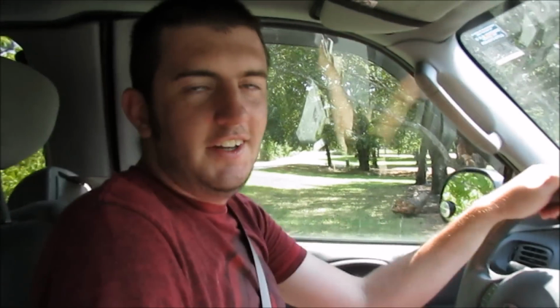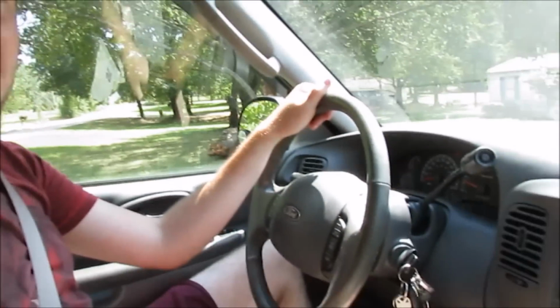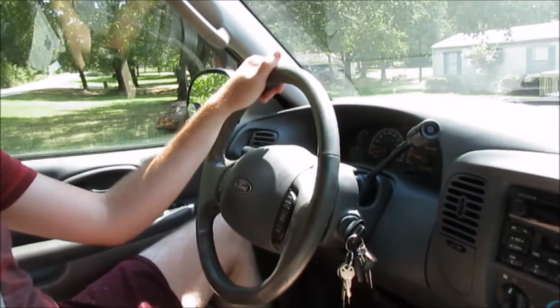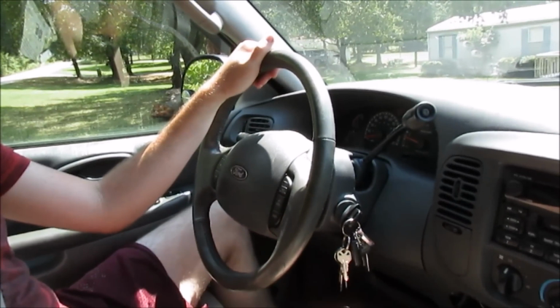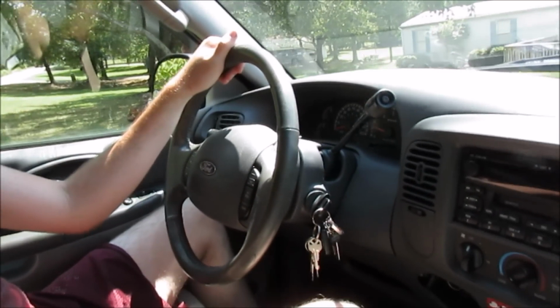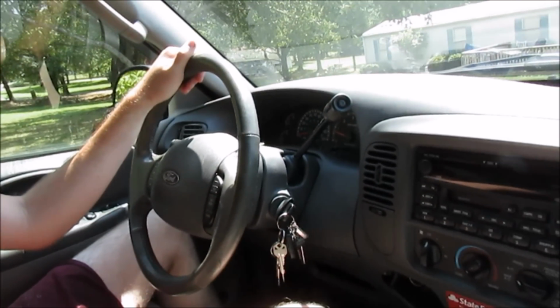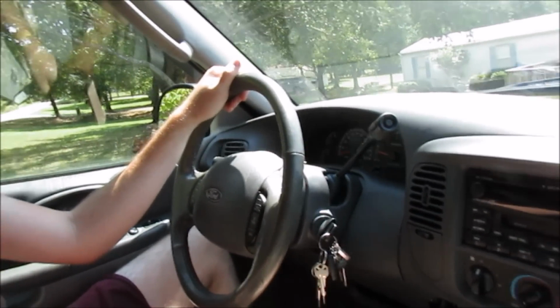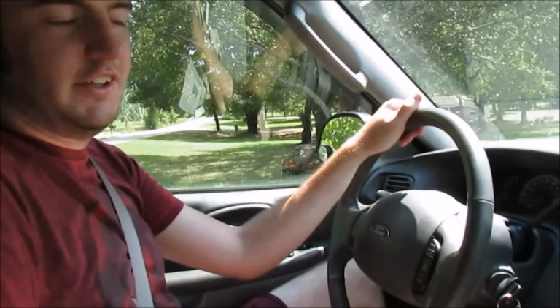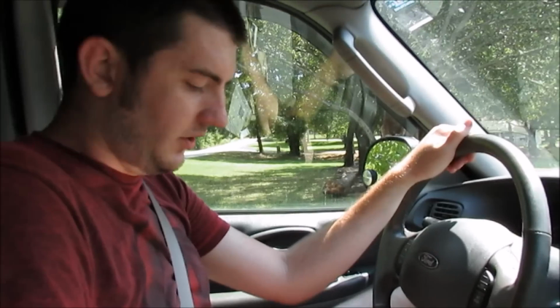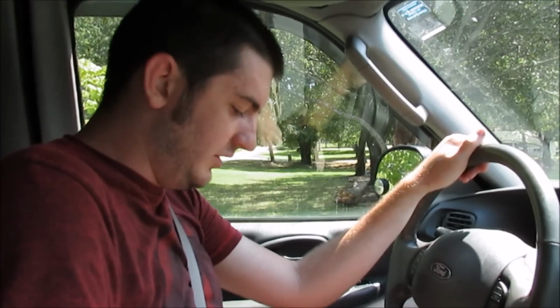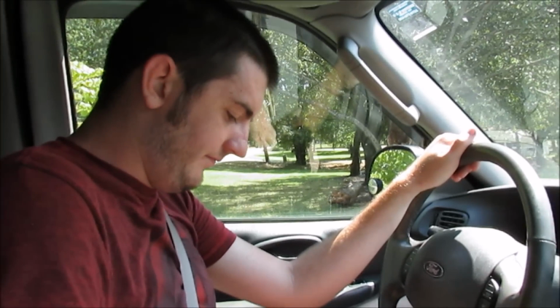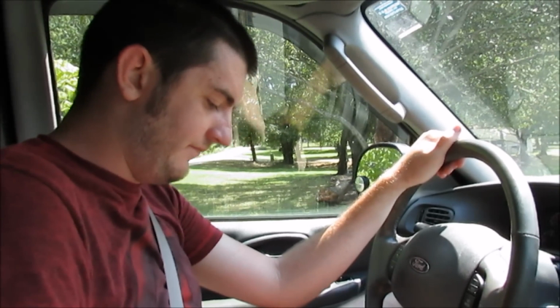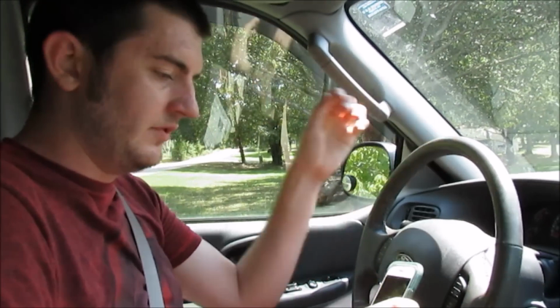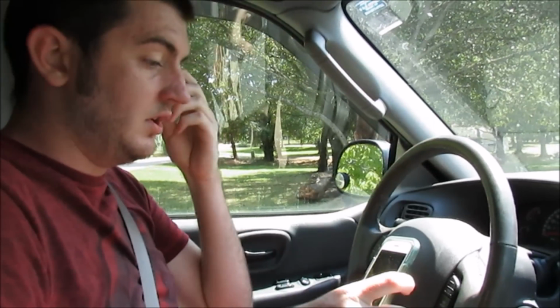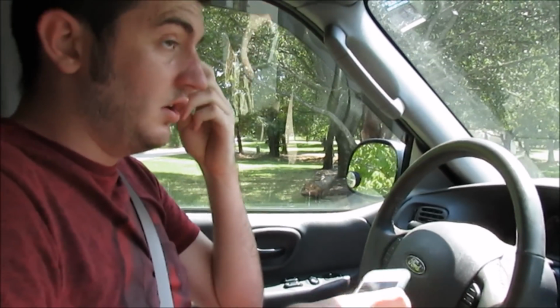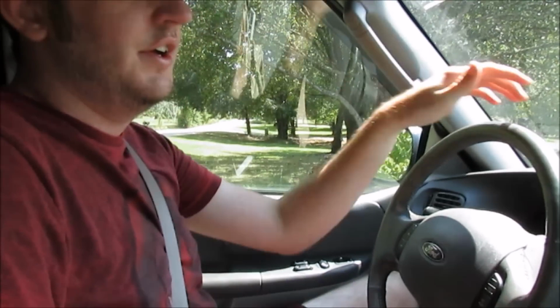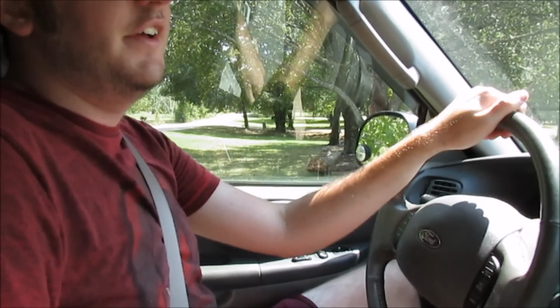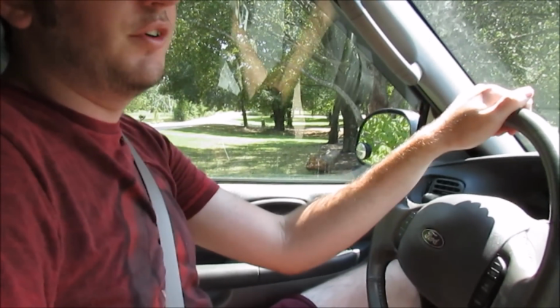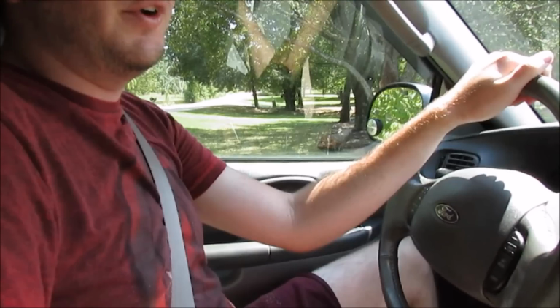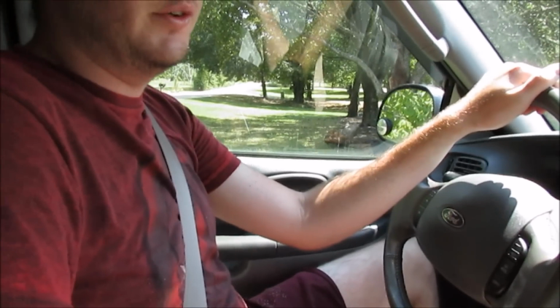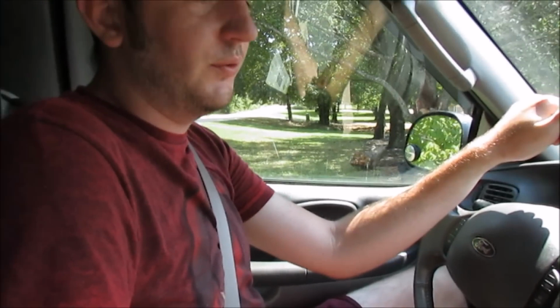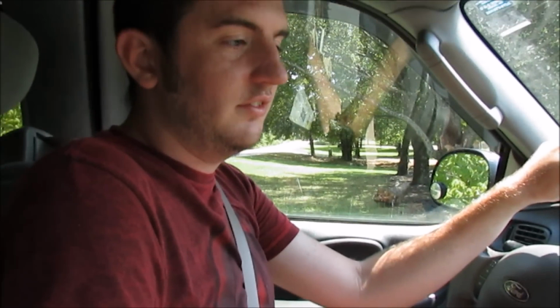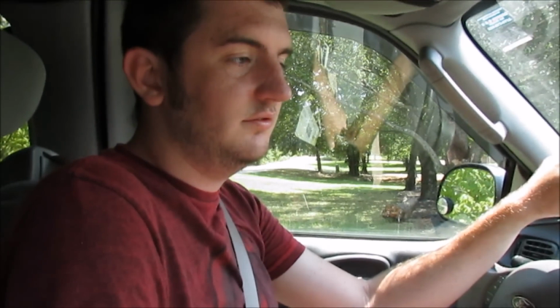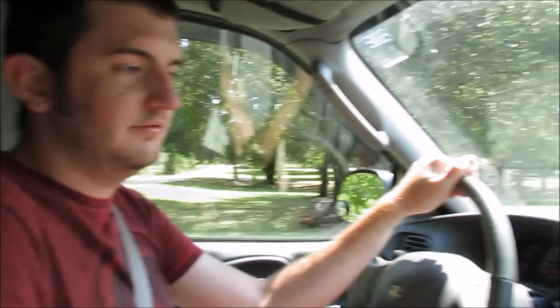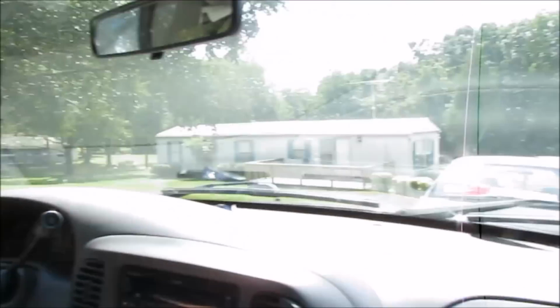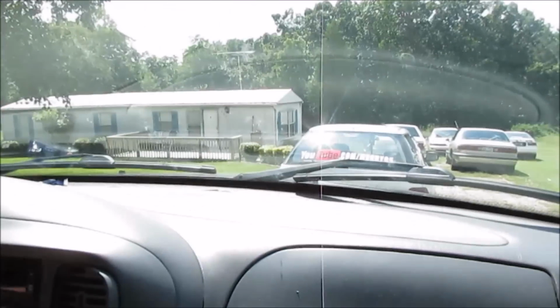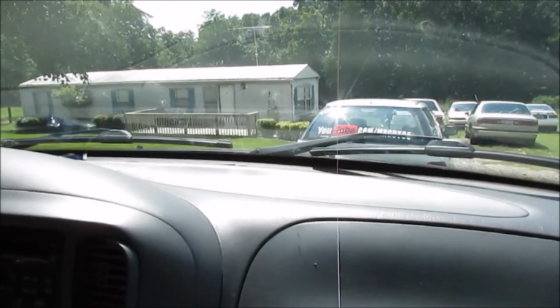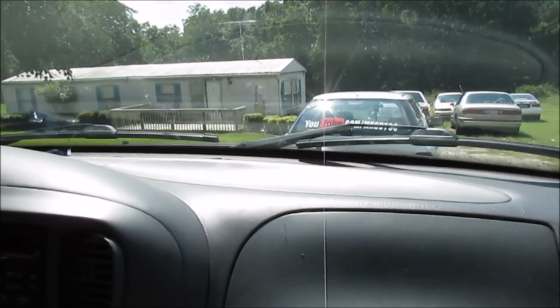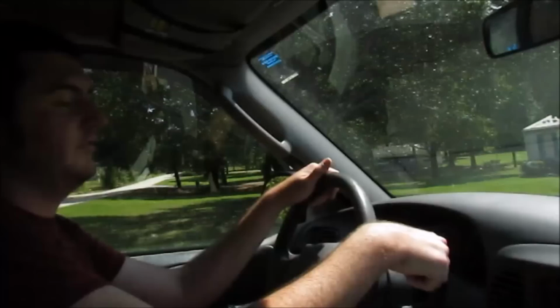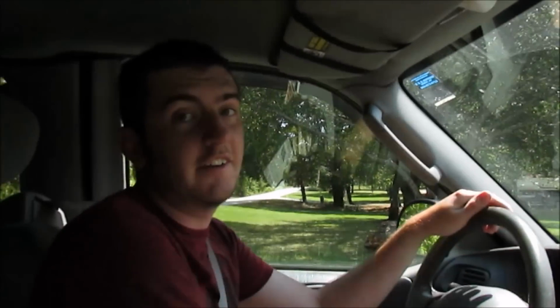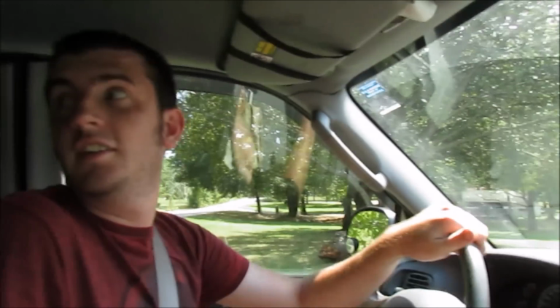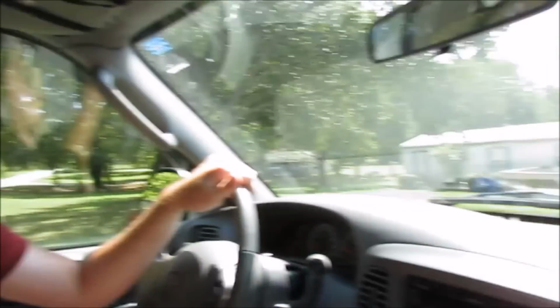So what are we doing in an F-150? We're gonna go get a trailer and tow the Jeep. What happened to the Jeep? It broke down. We don't really know what's wrong with it. Well, let's go — let's go rescue a Jeep thing, right? Yeah, let's do it.